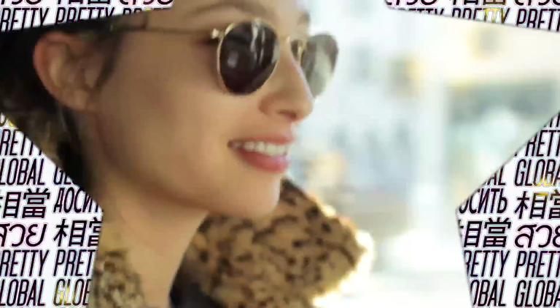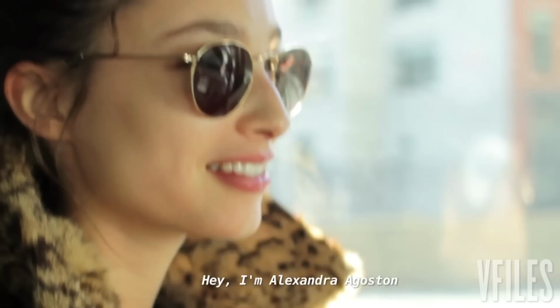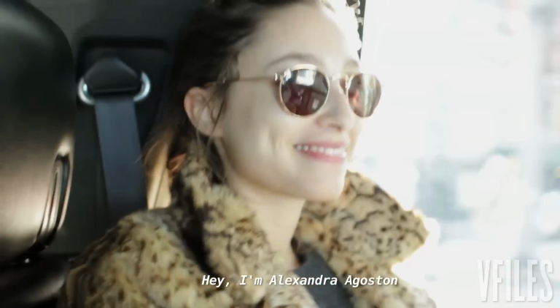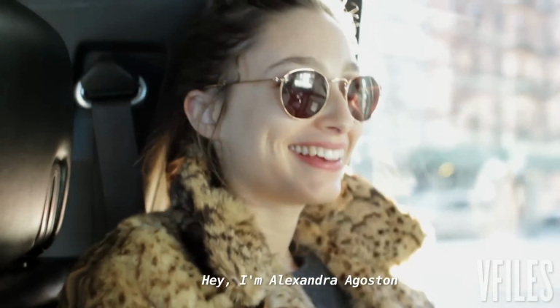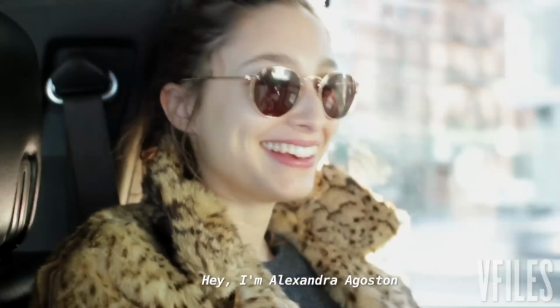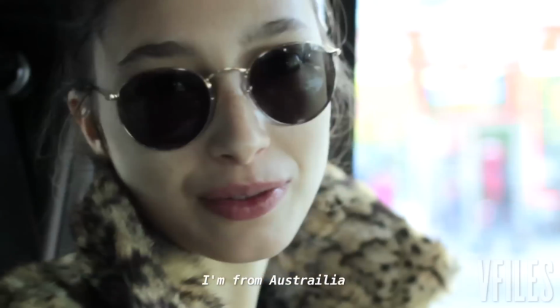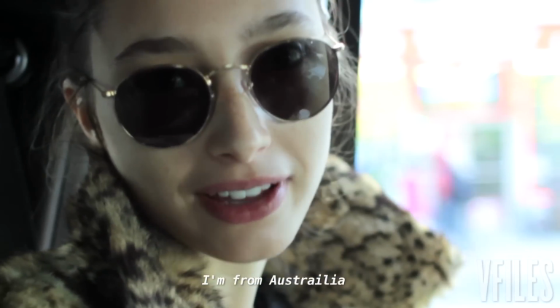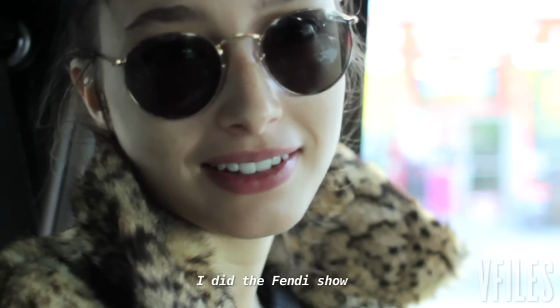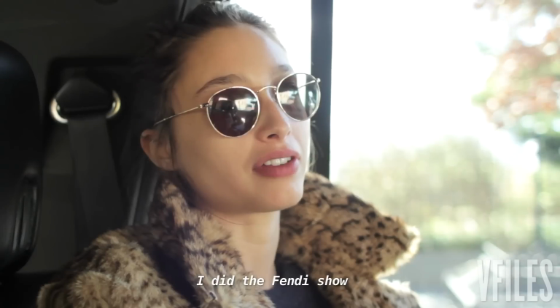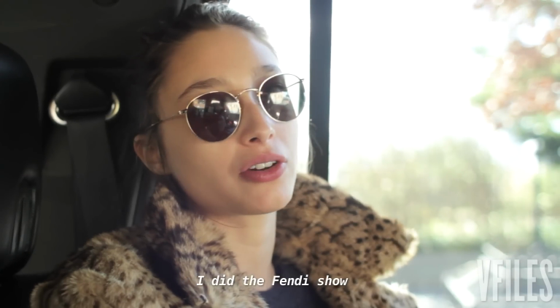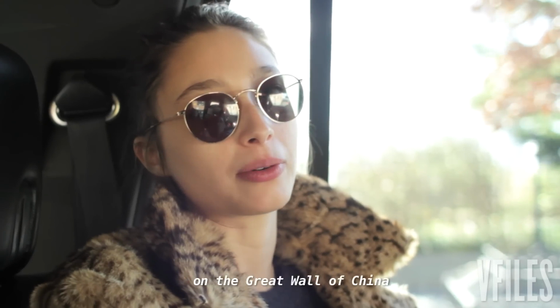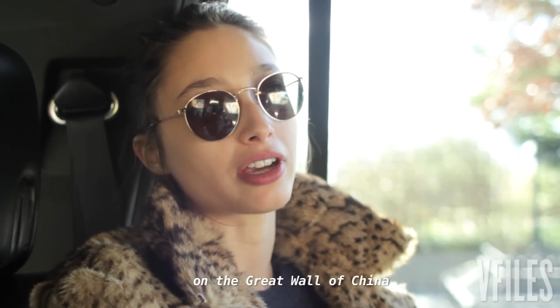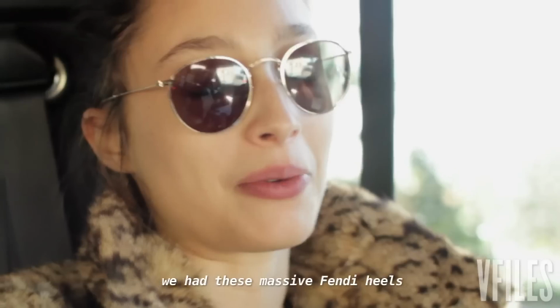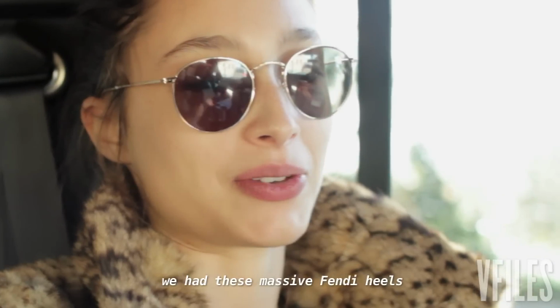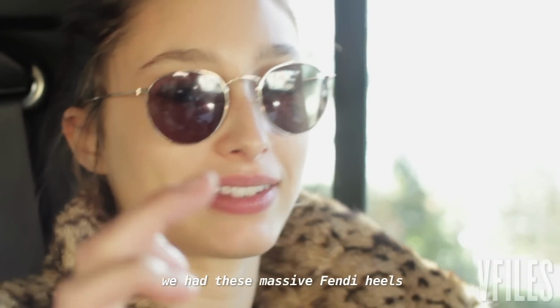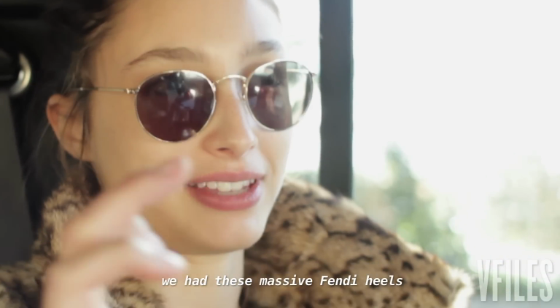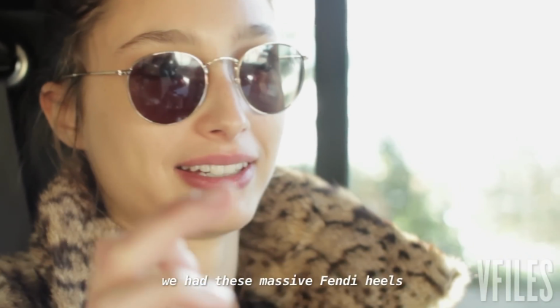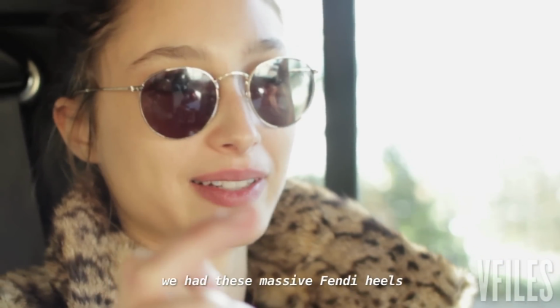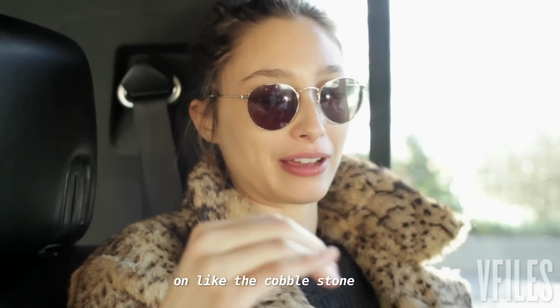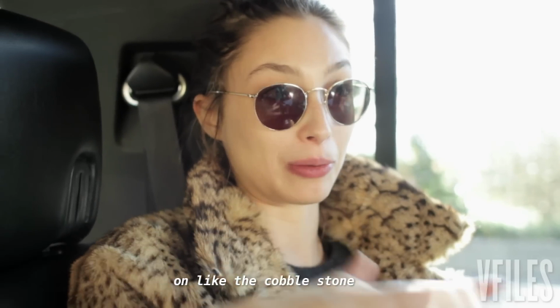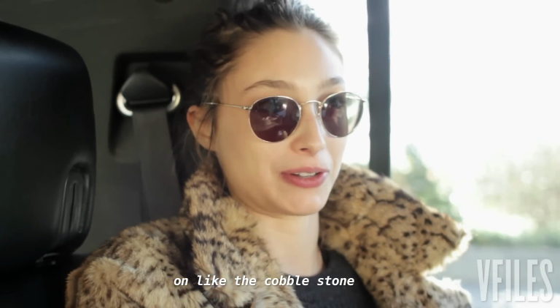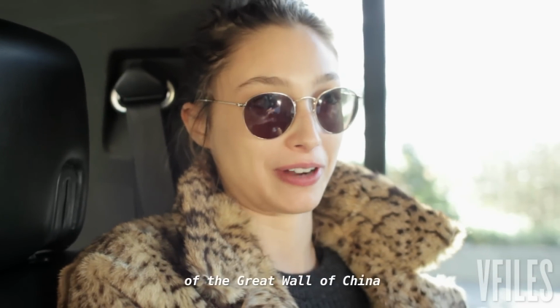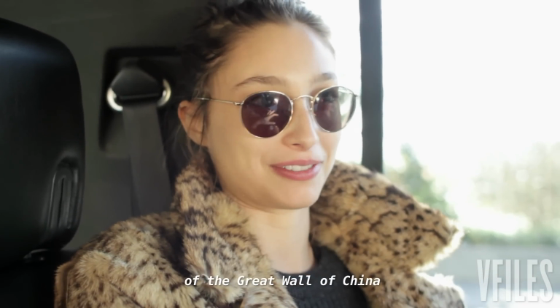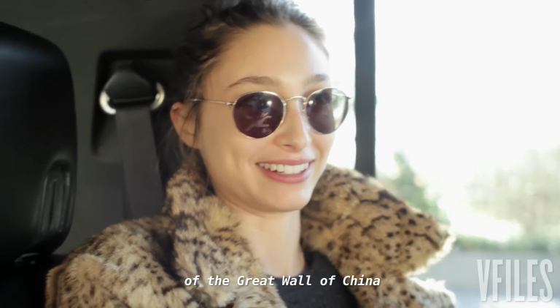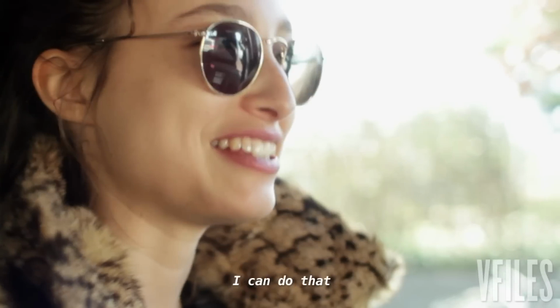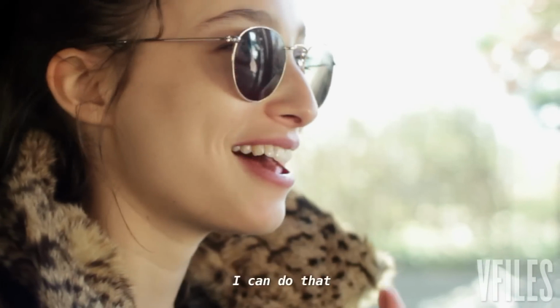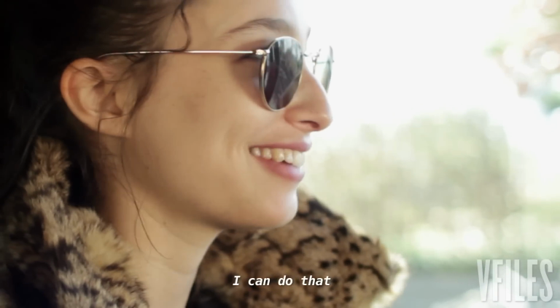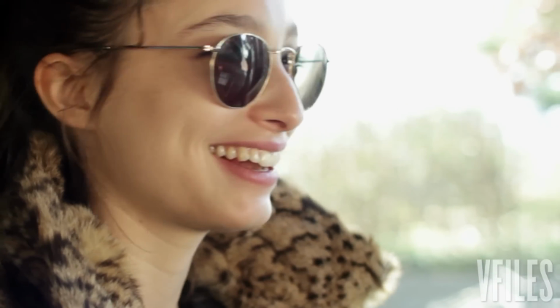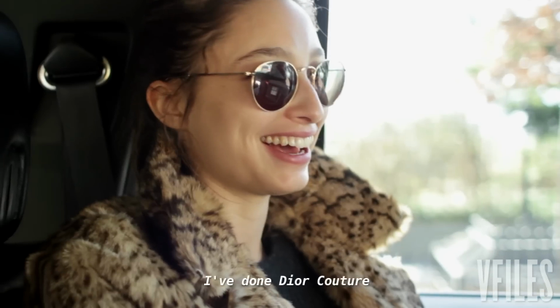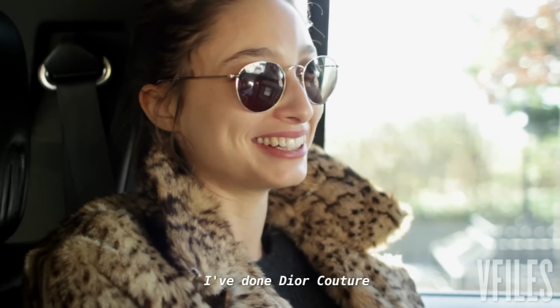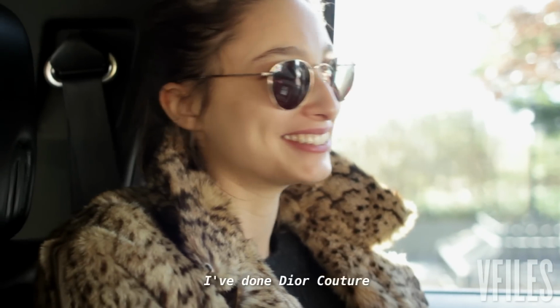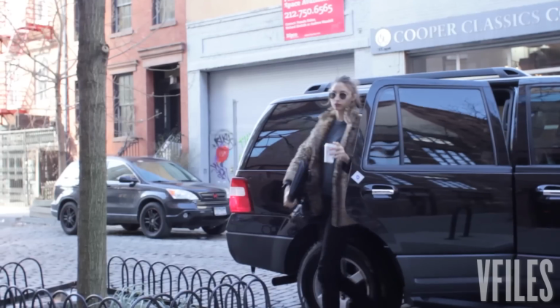My name is Alexandra Gostin. I'm from Australia. I did the Fendi show on the Great Wall of China, and we had those massive Fendi heels on the cobblestone of the Great Wall of China — I can do that. And I've done Dior Couture.